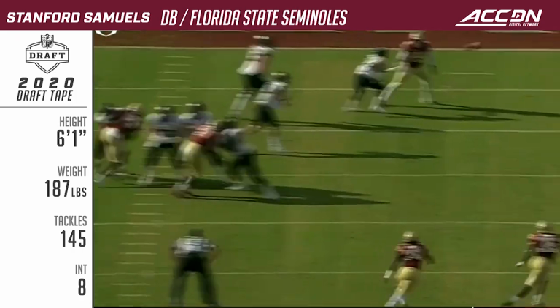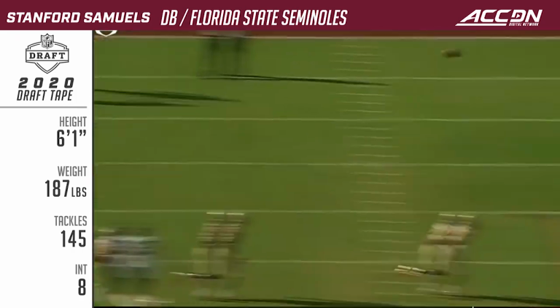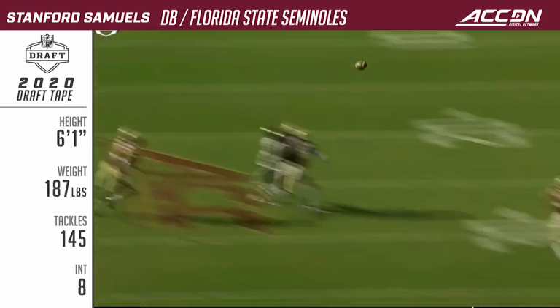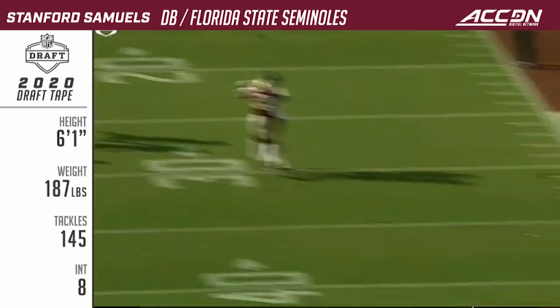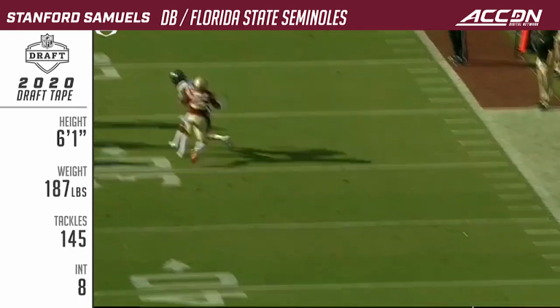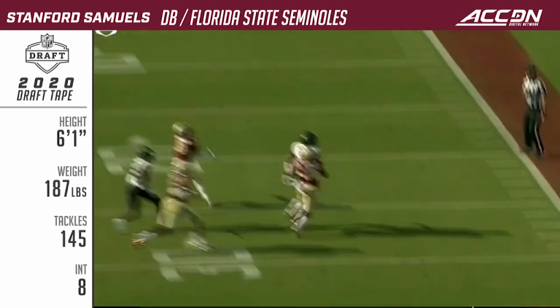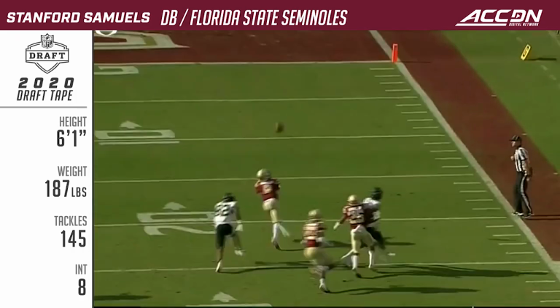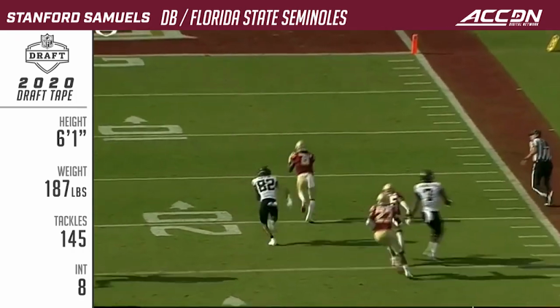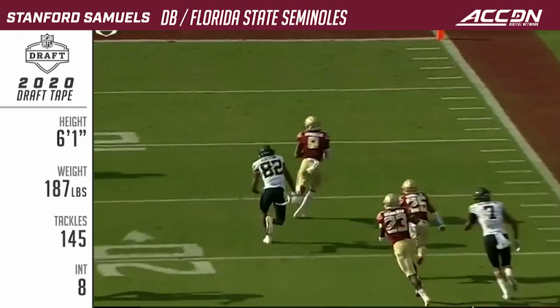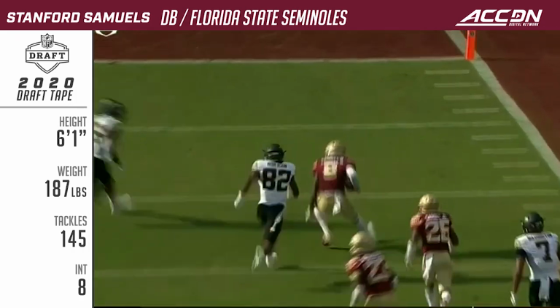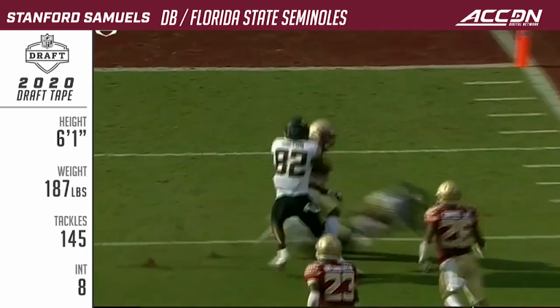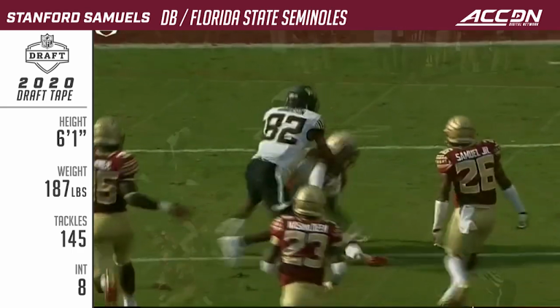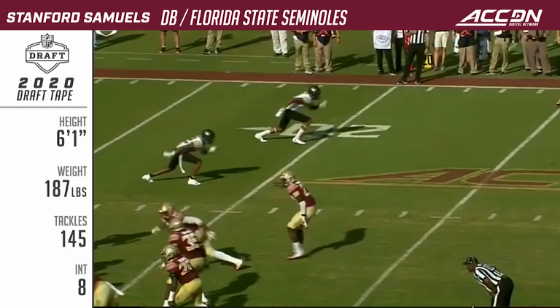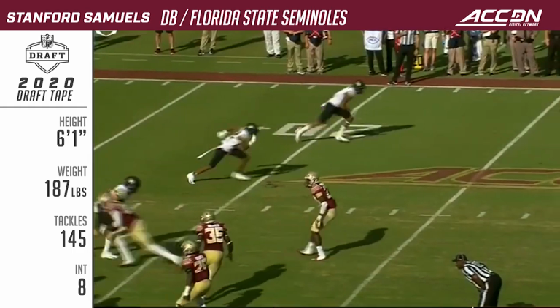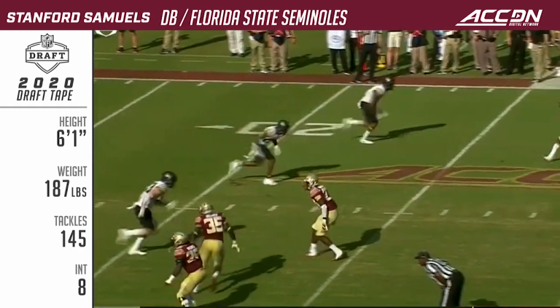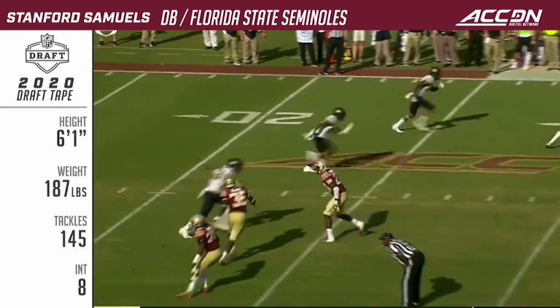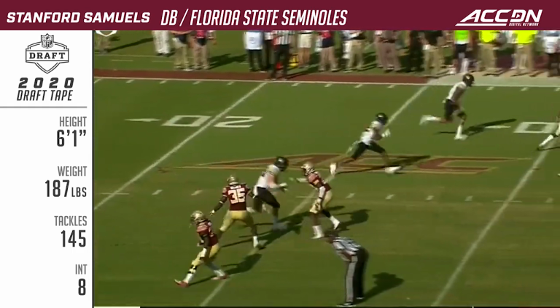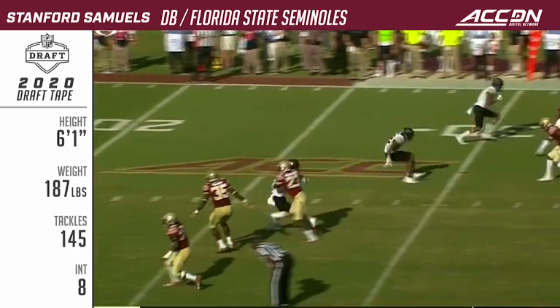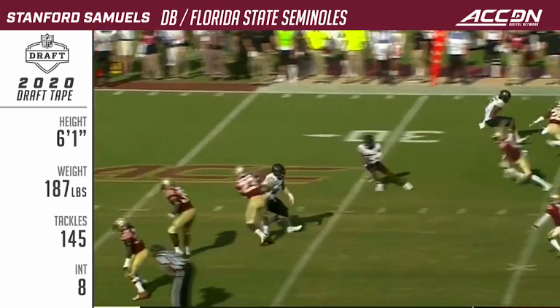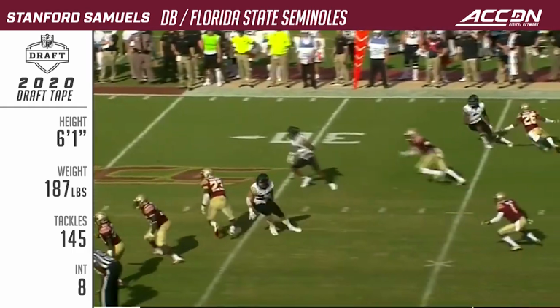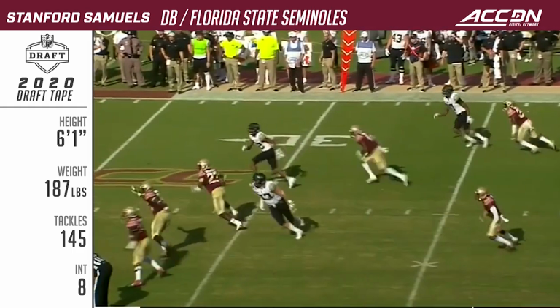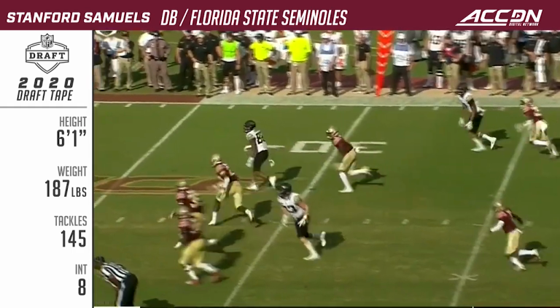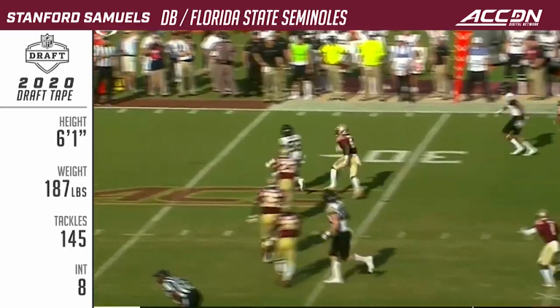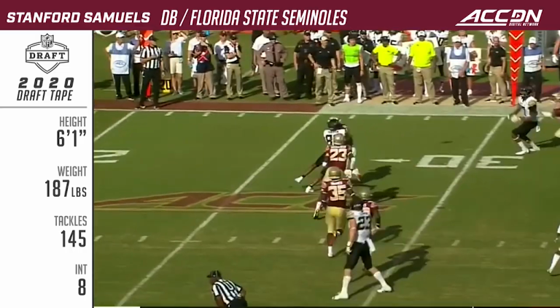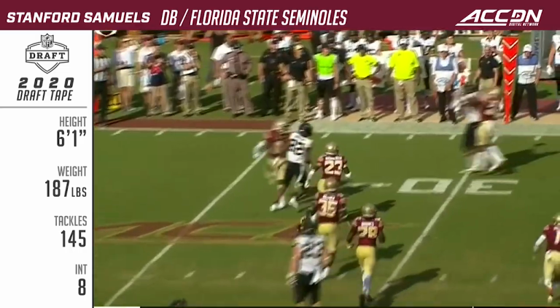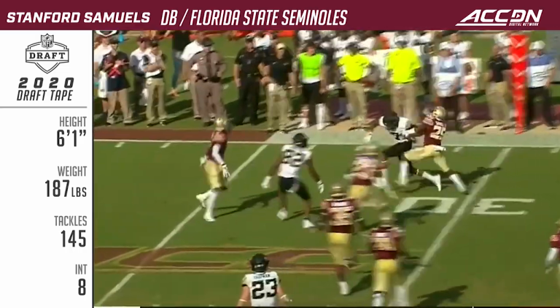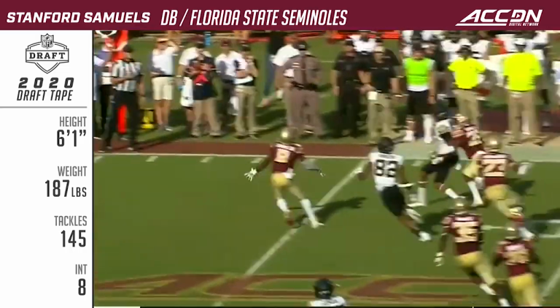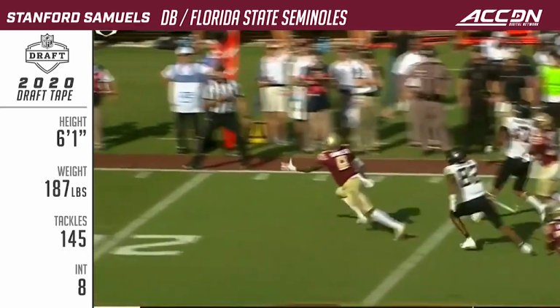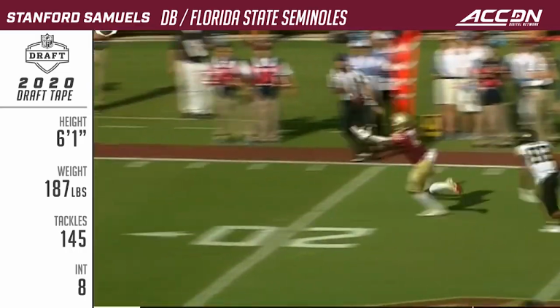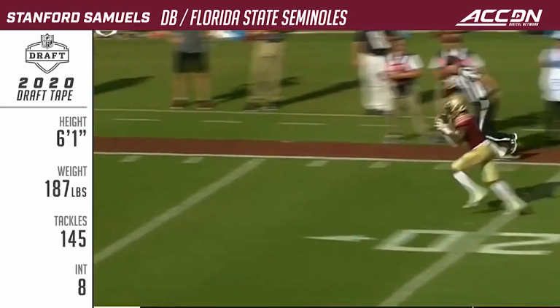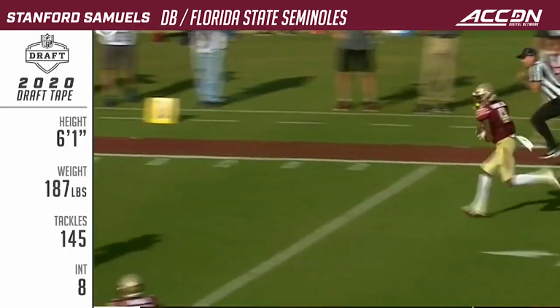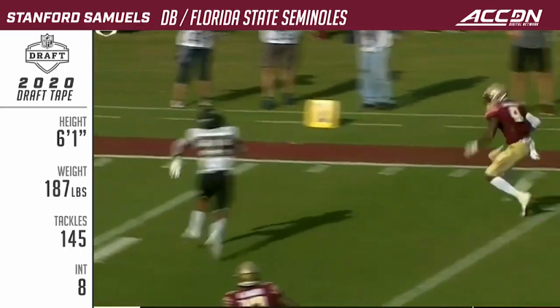Asante Samuel playing in zone, eyes on the quarterback, breaks on the ball, it goes up in the air, and Samuels with the pick. I just love how this kid plays in zone with eyes on the quarterback. What a great break on the ball.